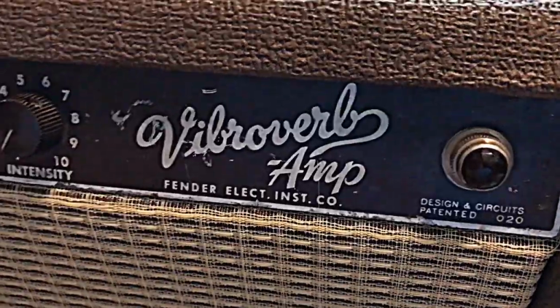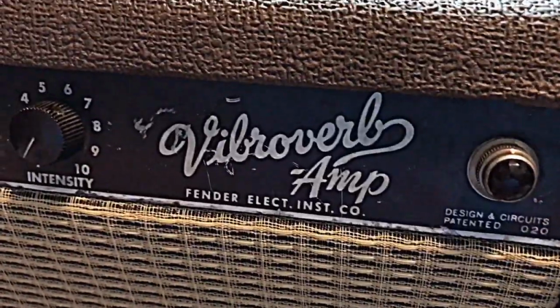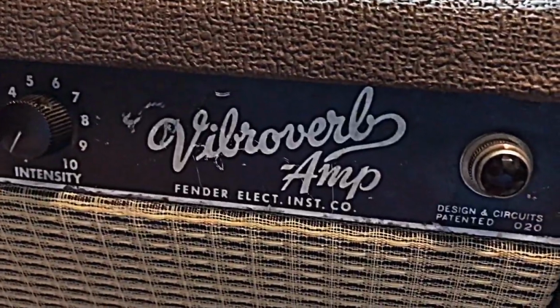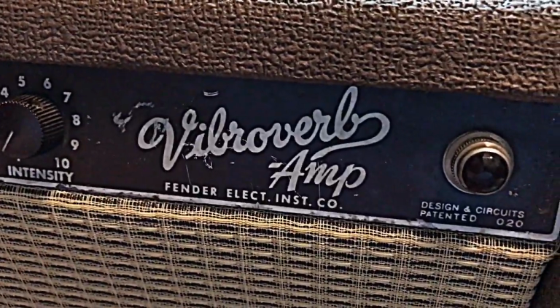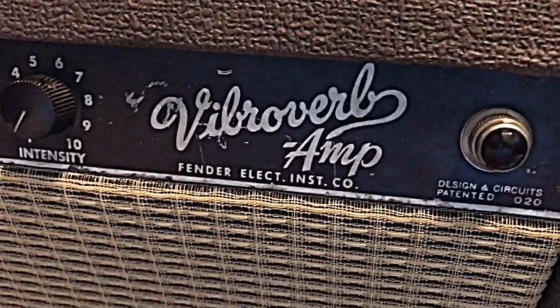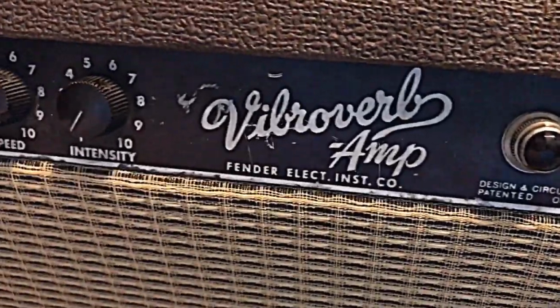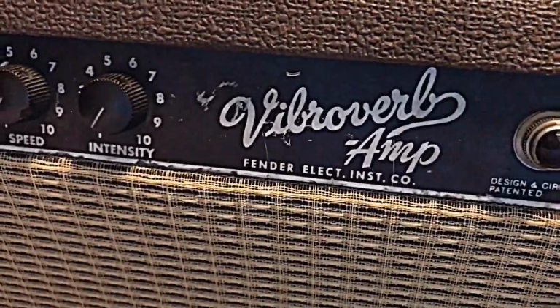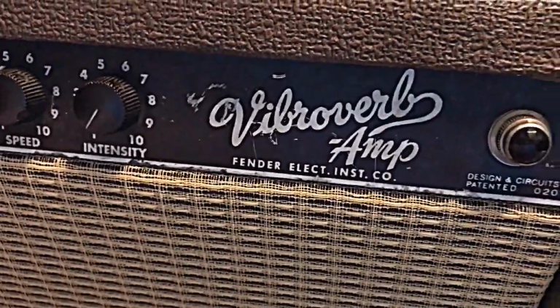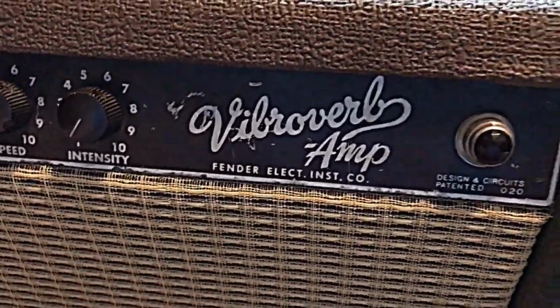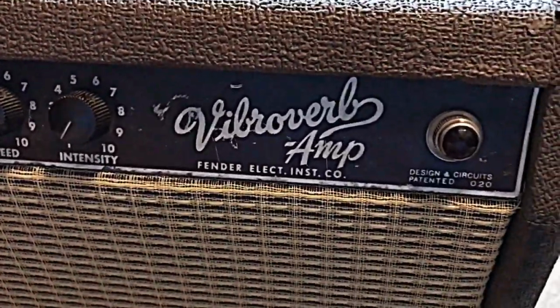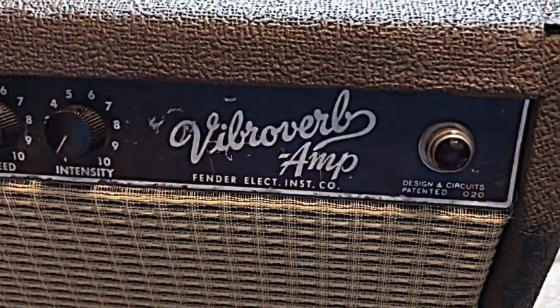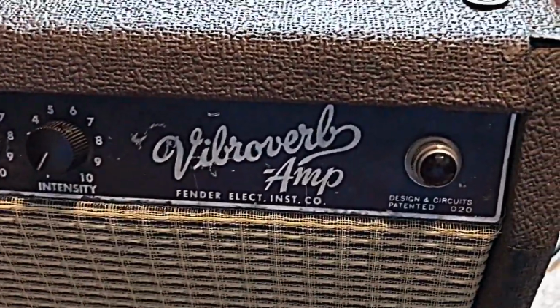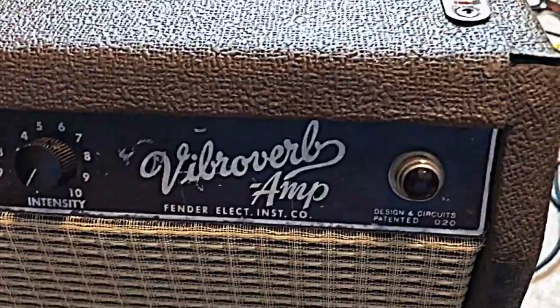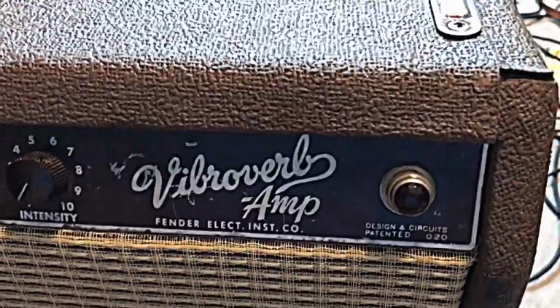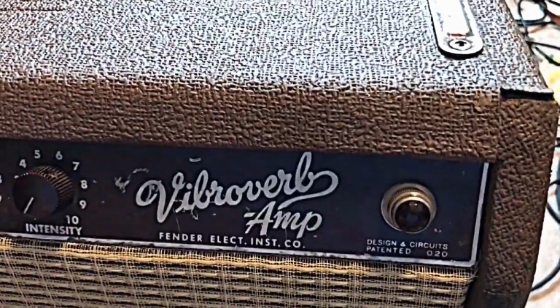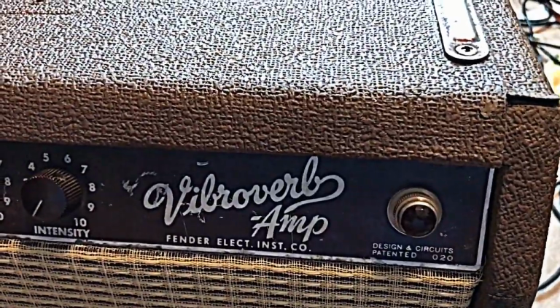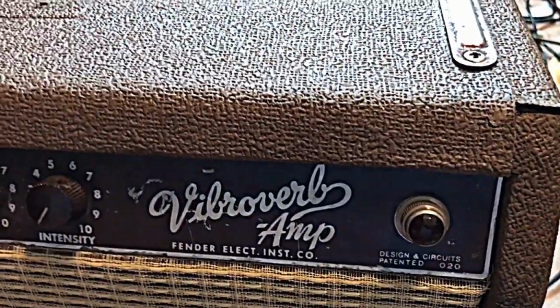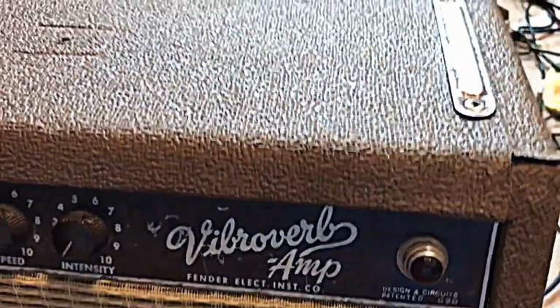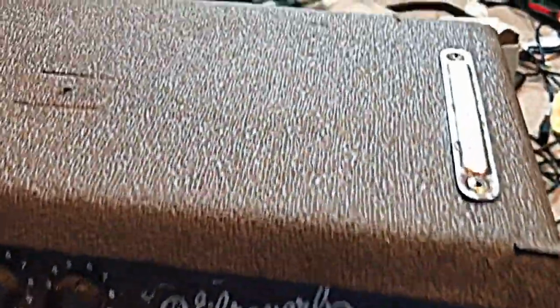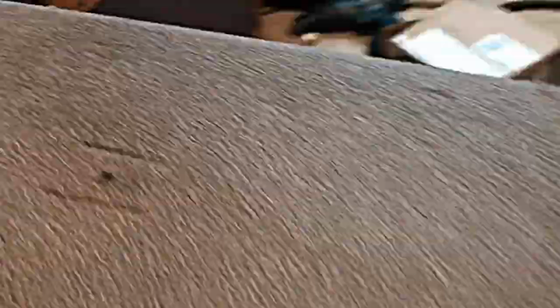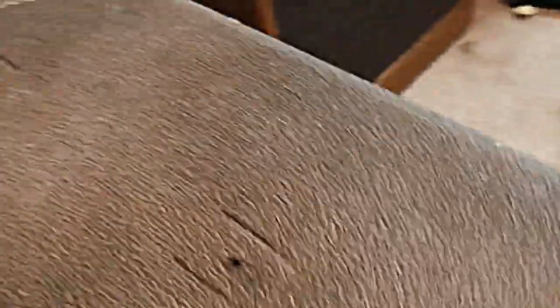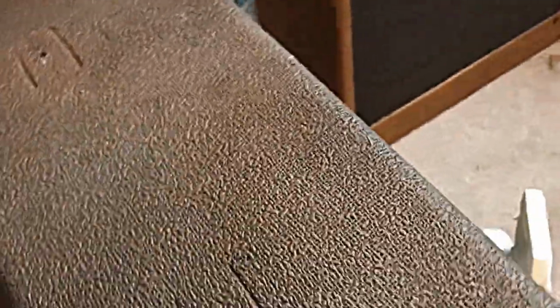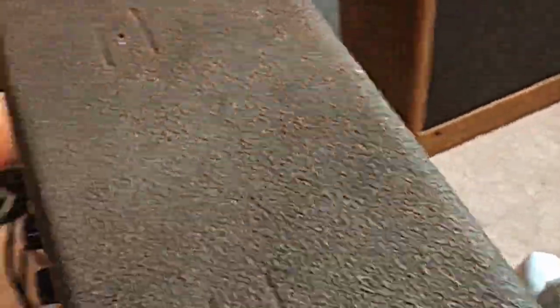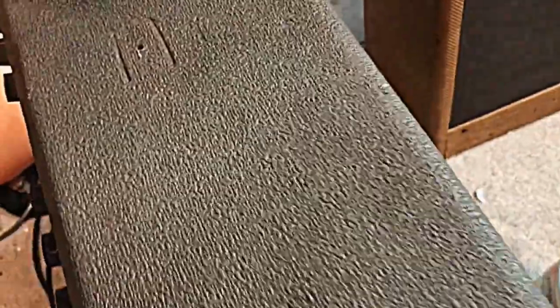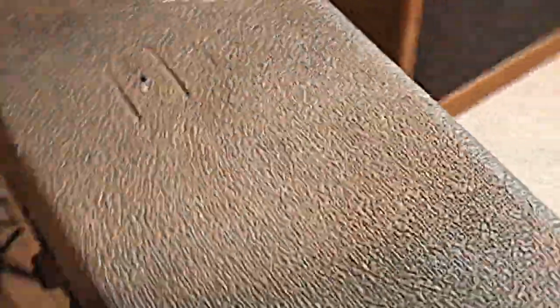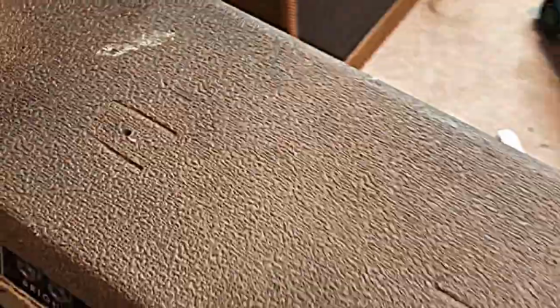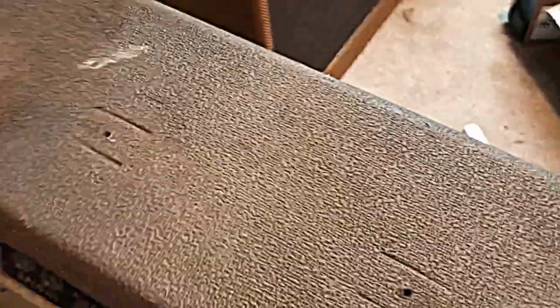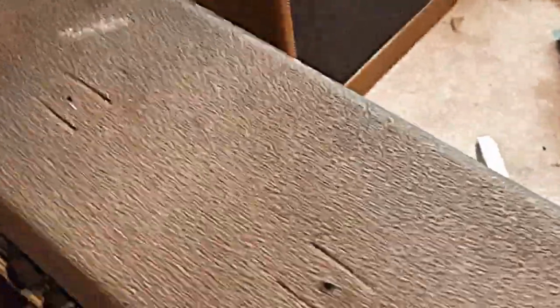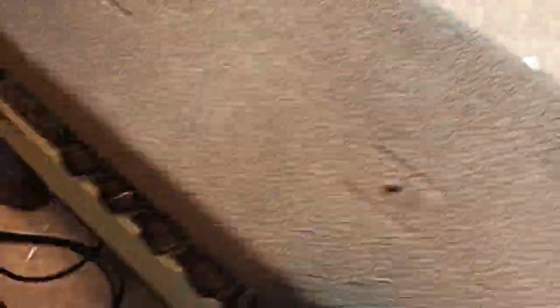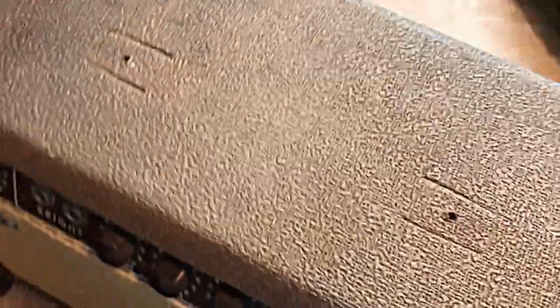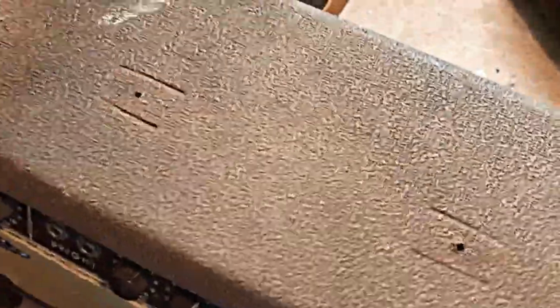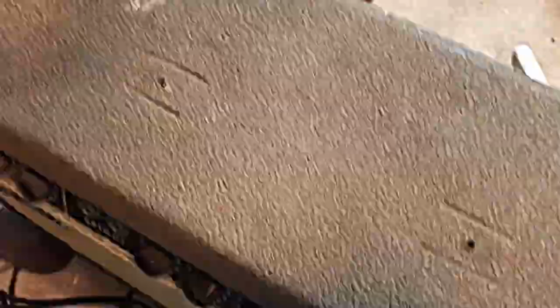What we have here is a brown face Fender Vibroverb from 1963, and here we have this famous brown tolex. In this video I want to show you how you can easily clean it.